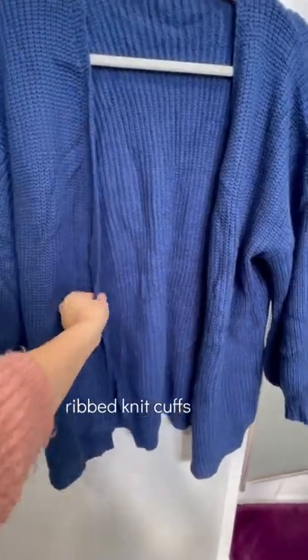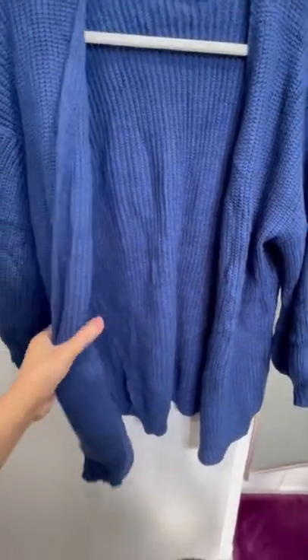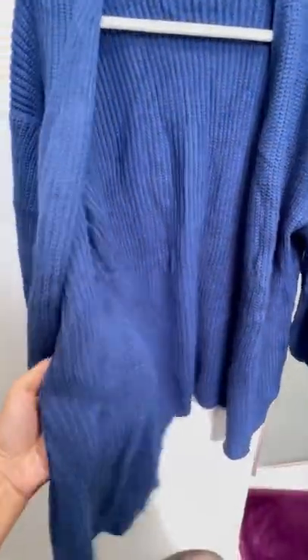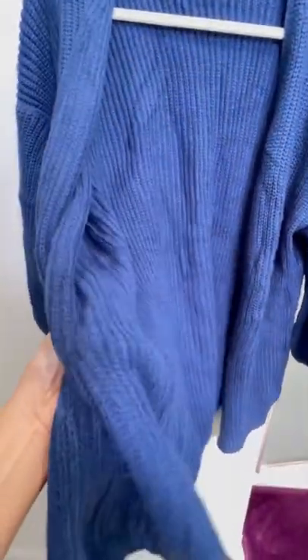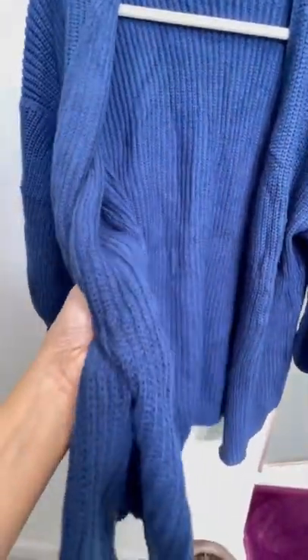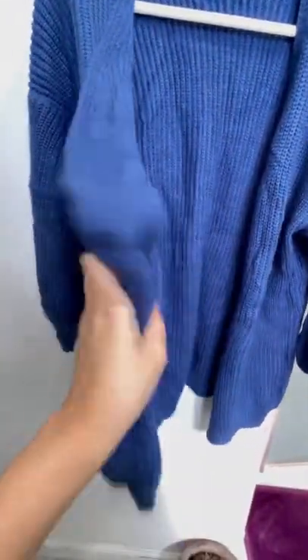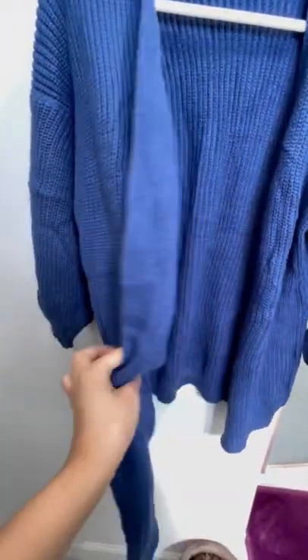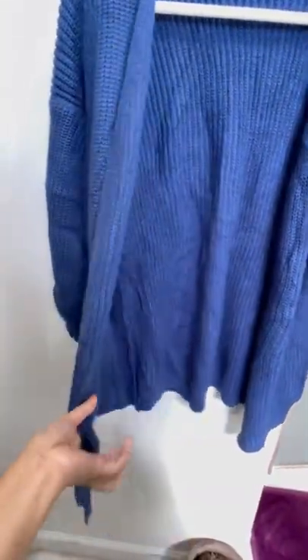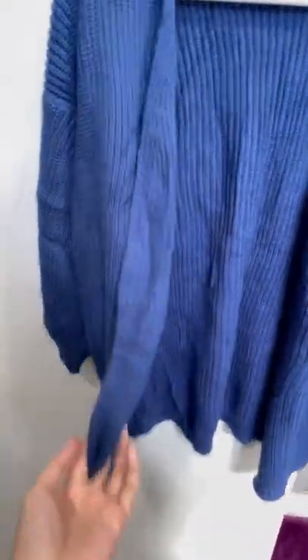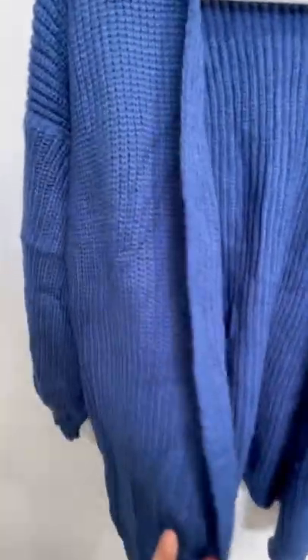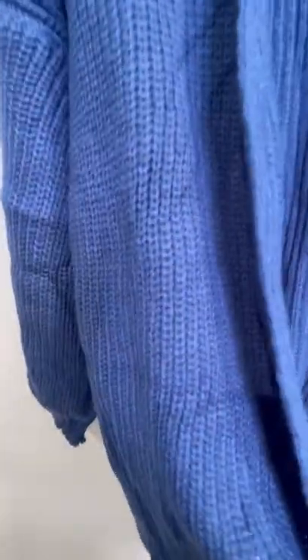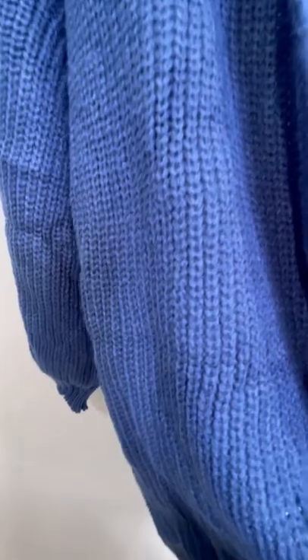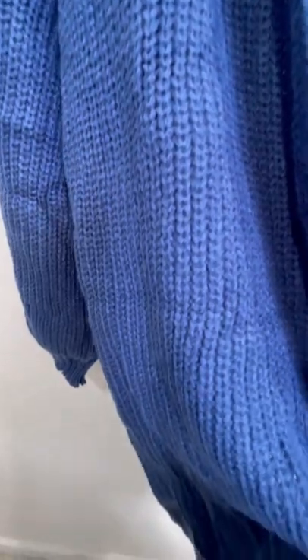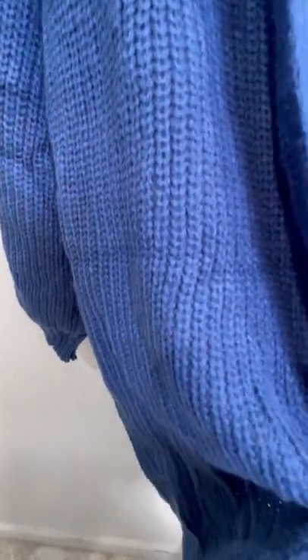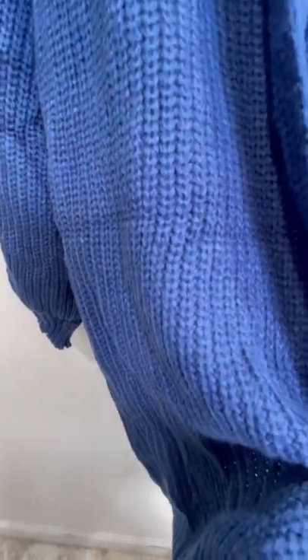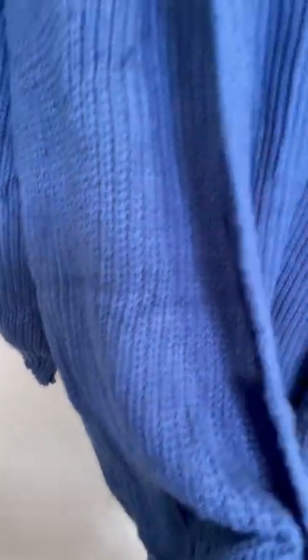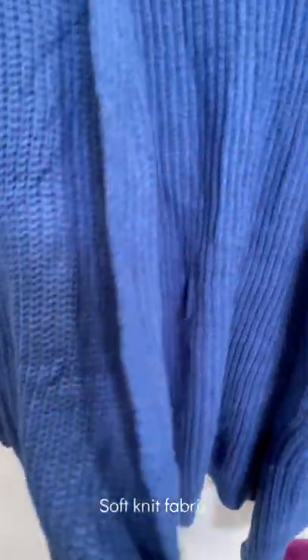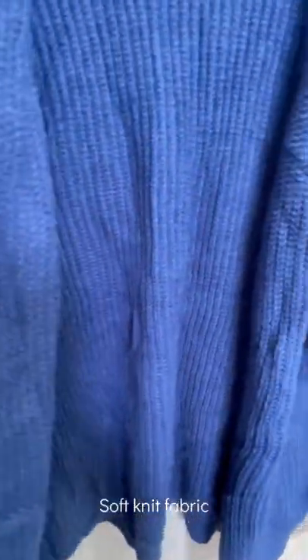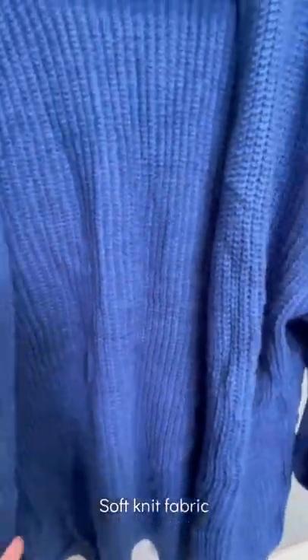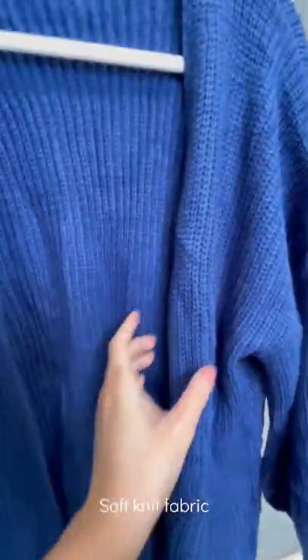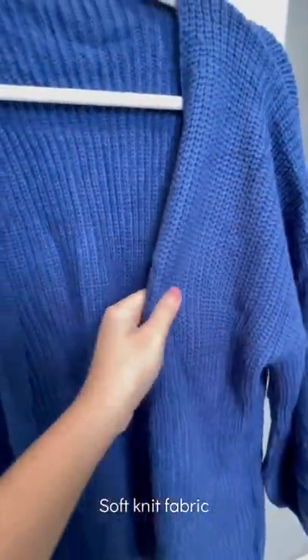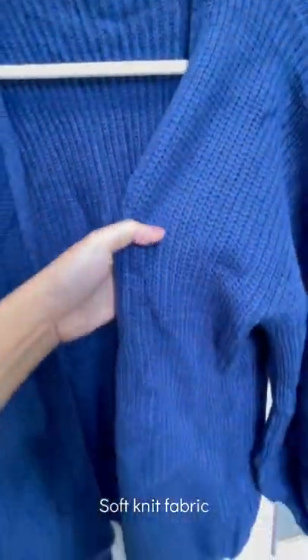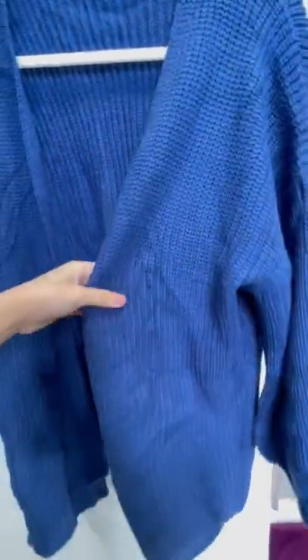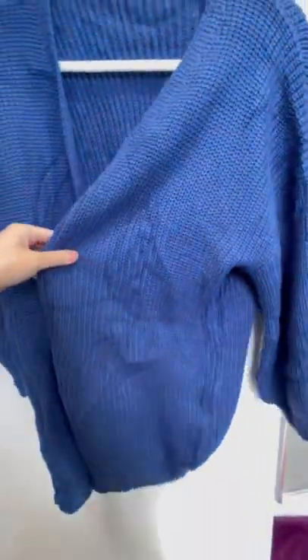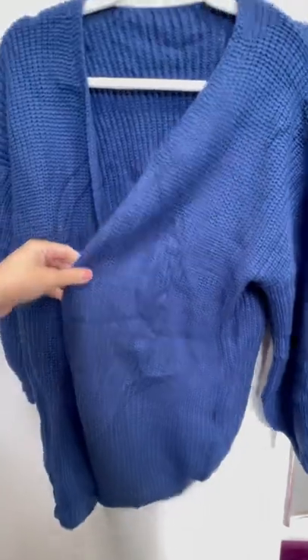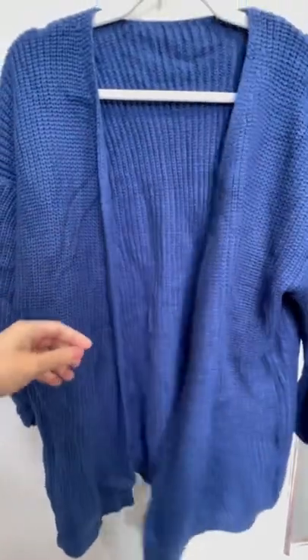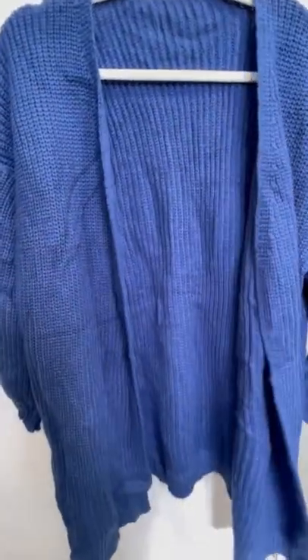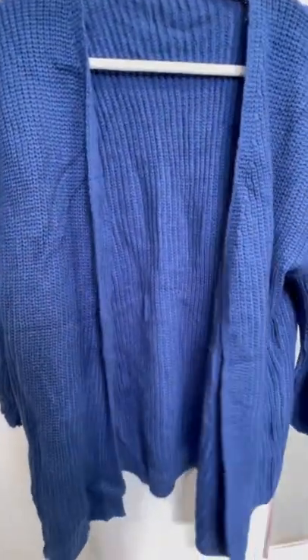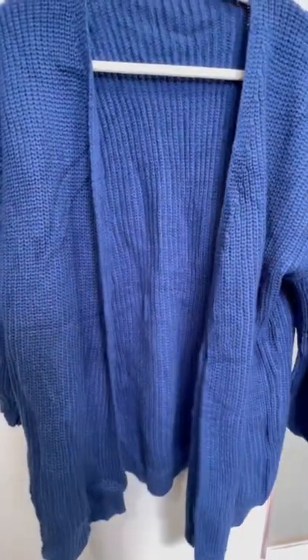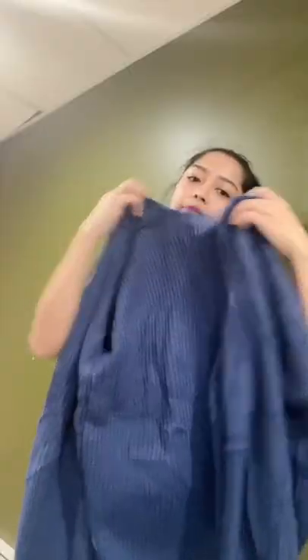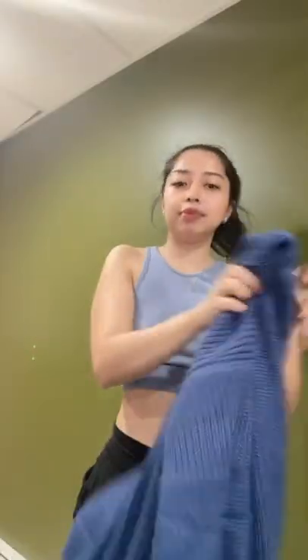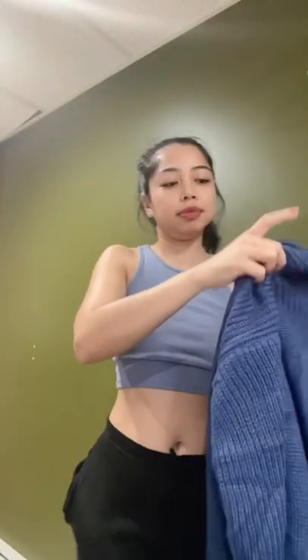I really like its super soft knit fabric — can you see that? It's so soft. It comes in different colors and I chose this pretty royal blue color.